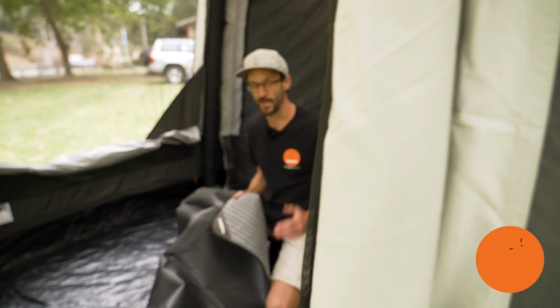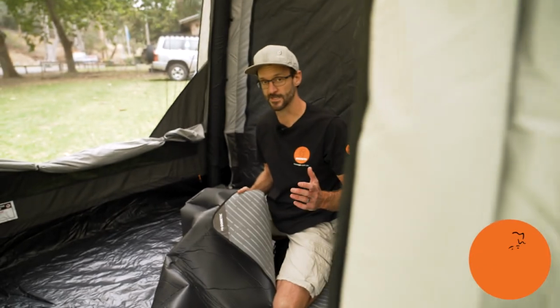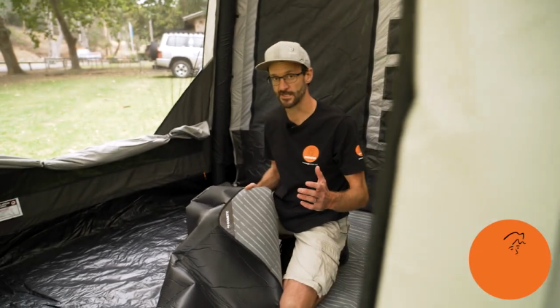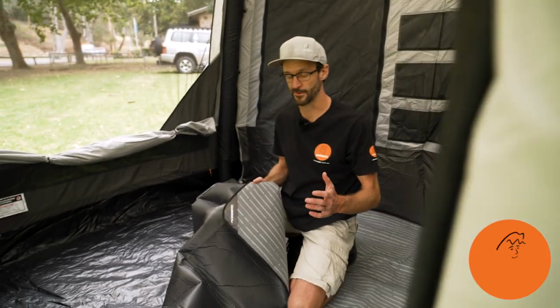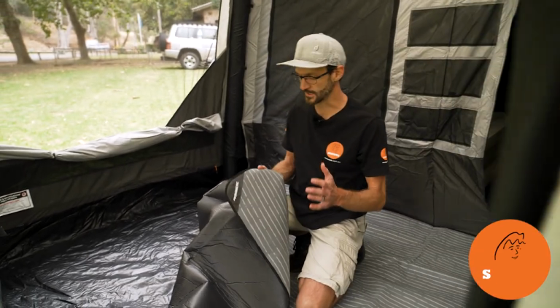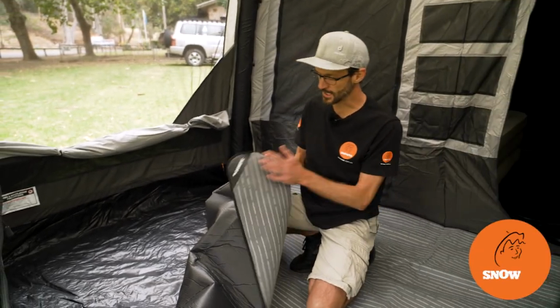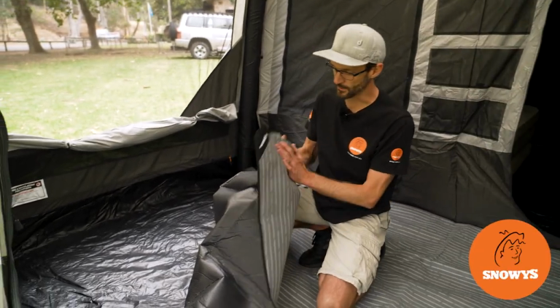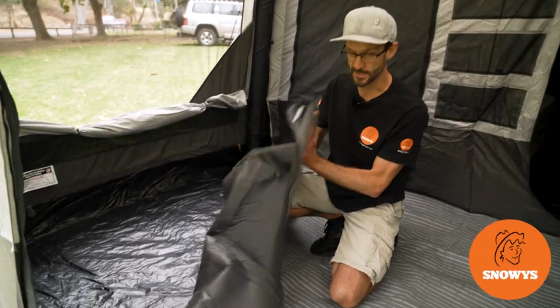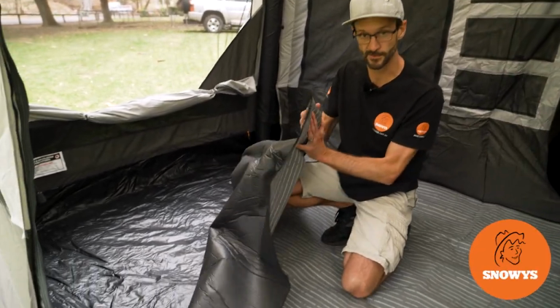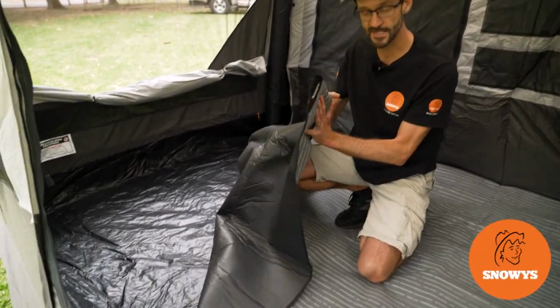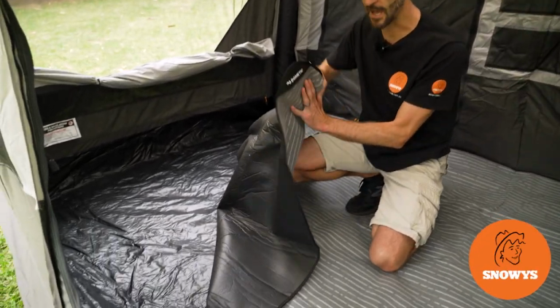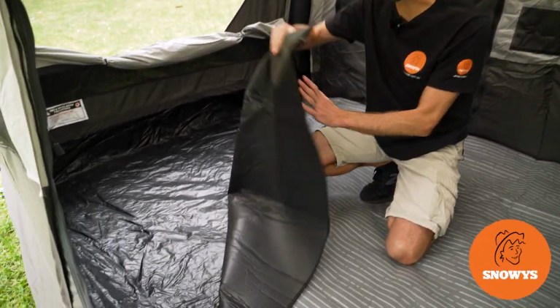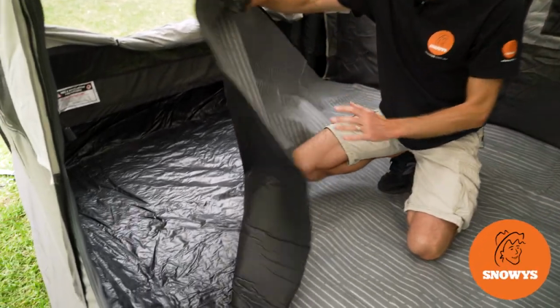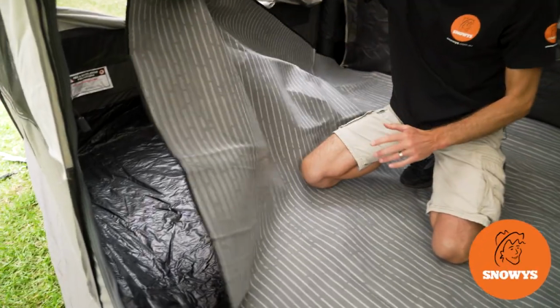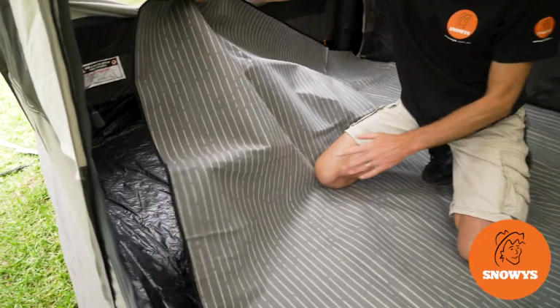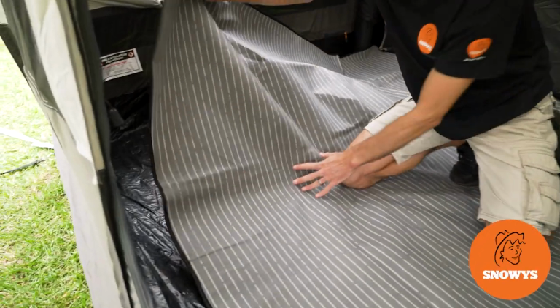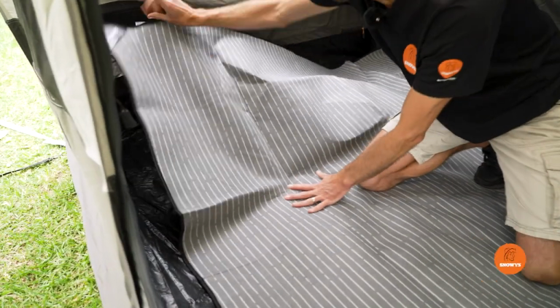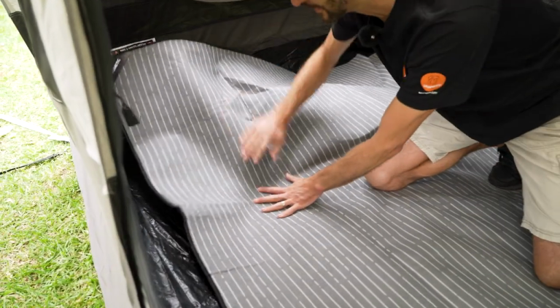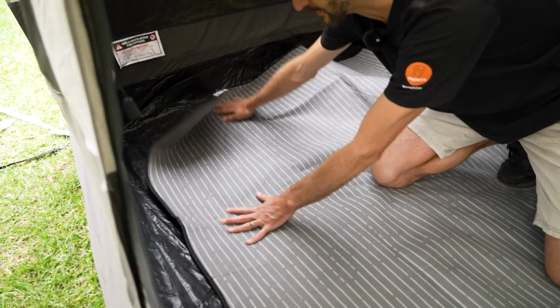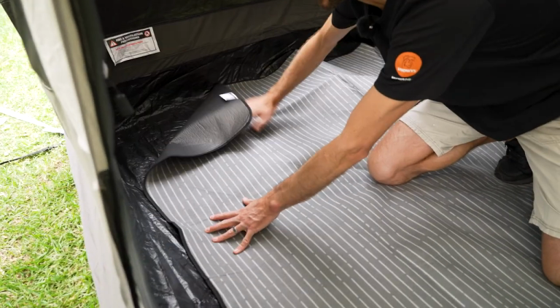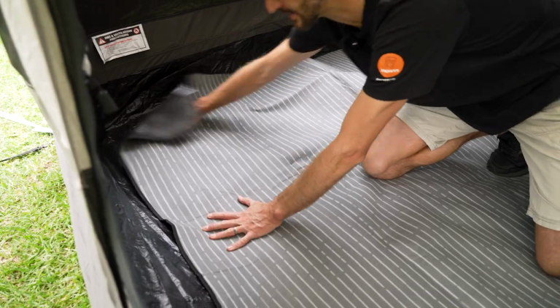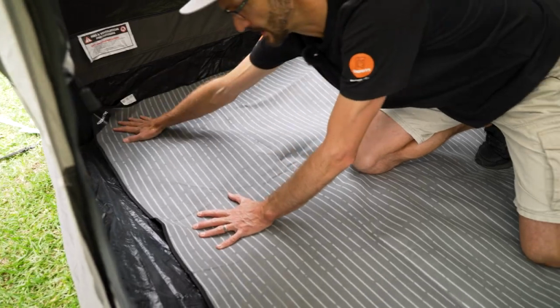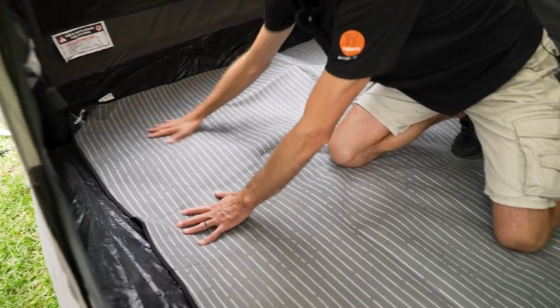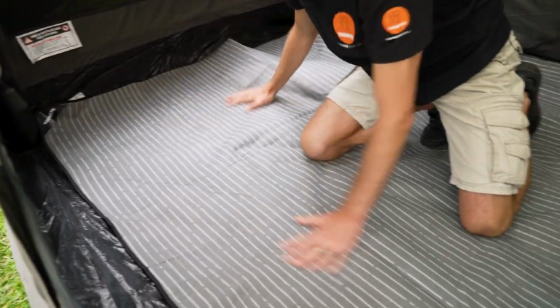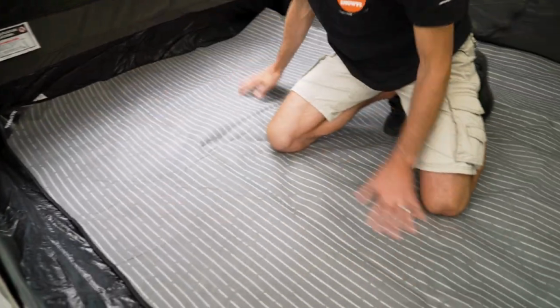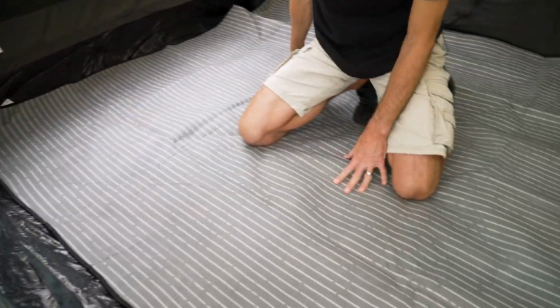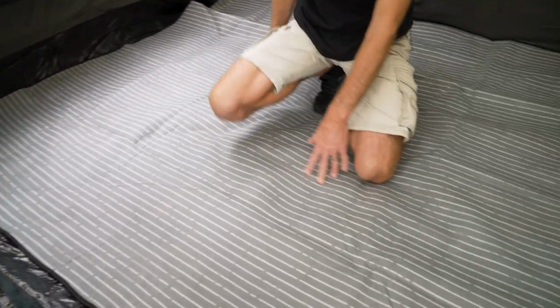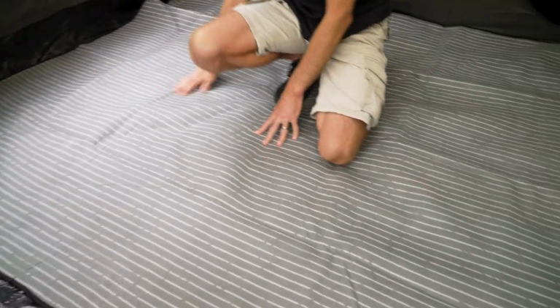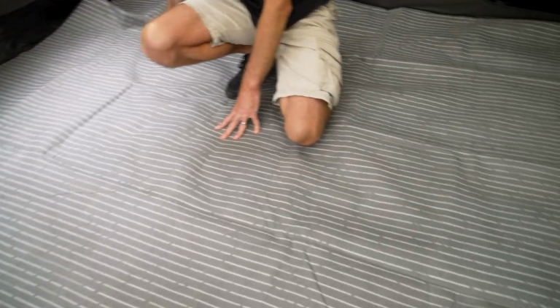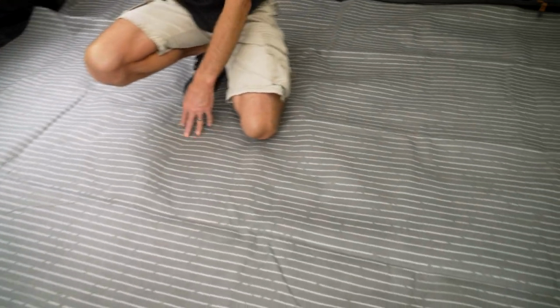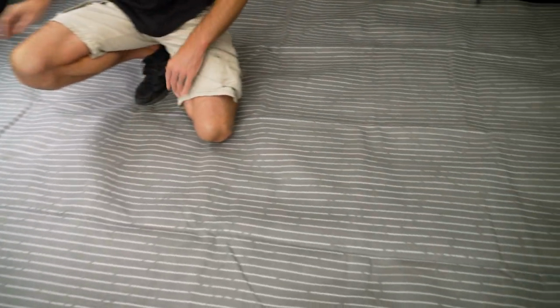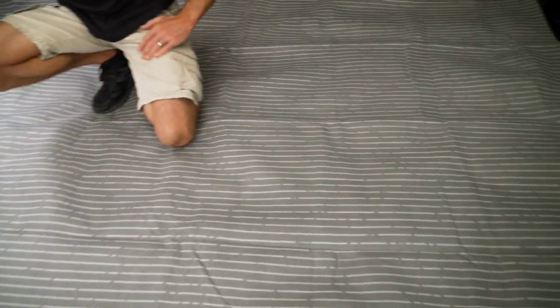Ben from Snowys here, folks. Today I'm showing you this fleece carpet that's designed specifically for the Dometic Santorini 4x8 inflatable tent.